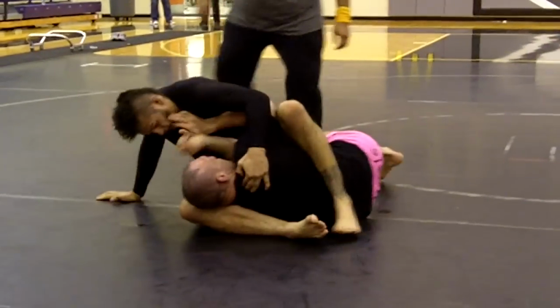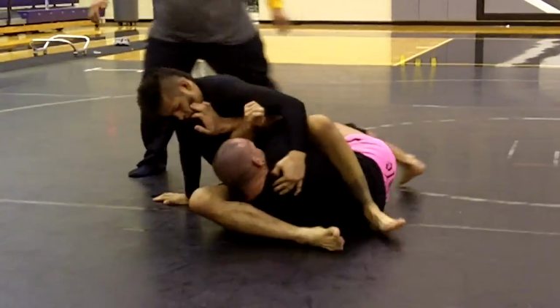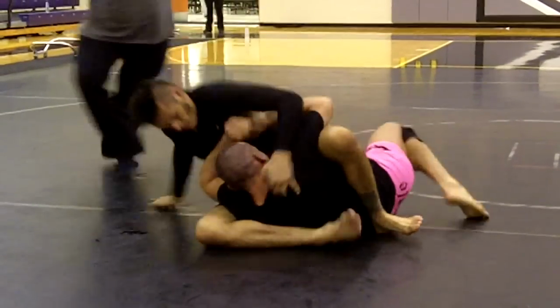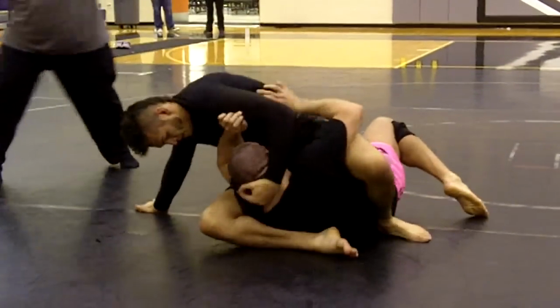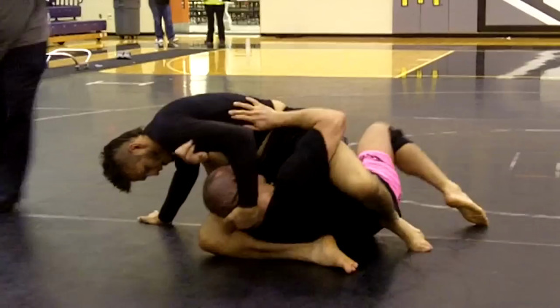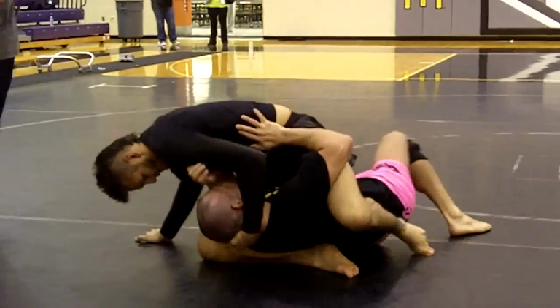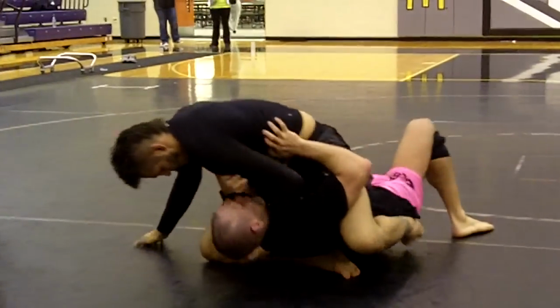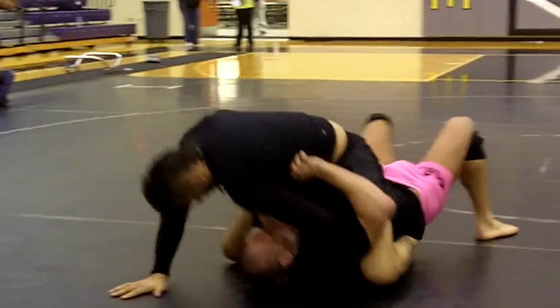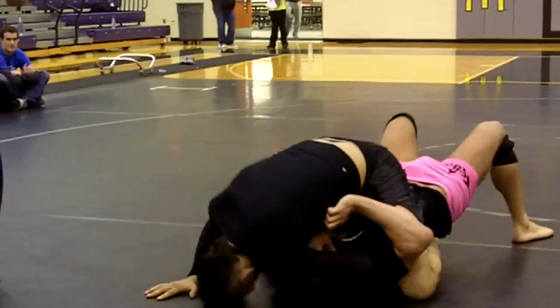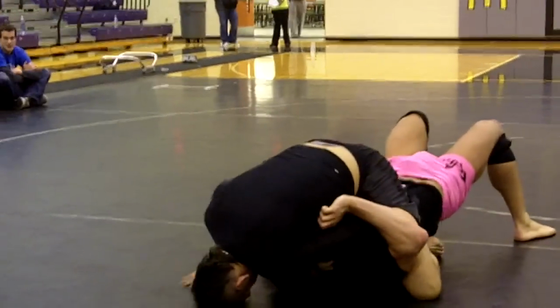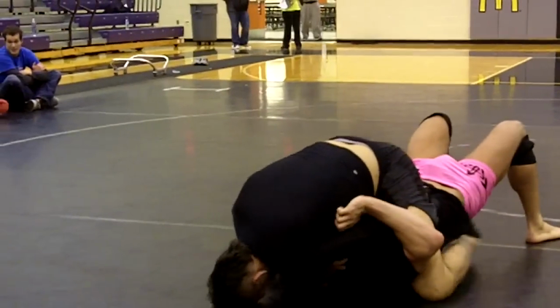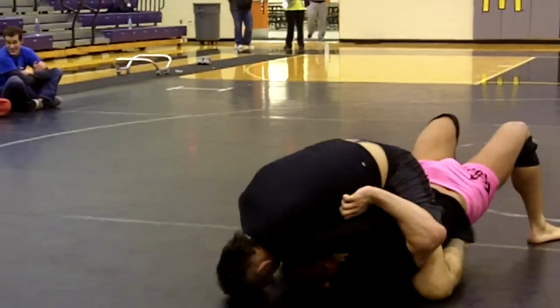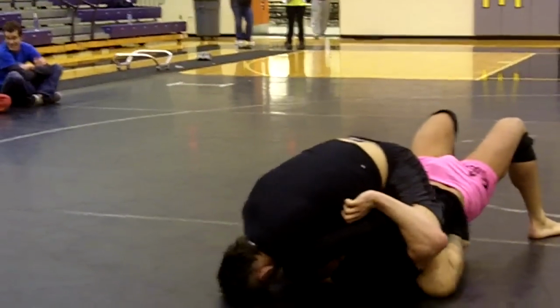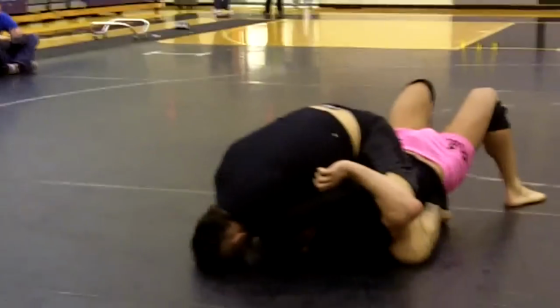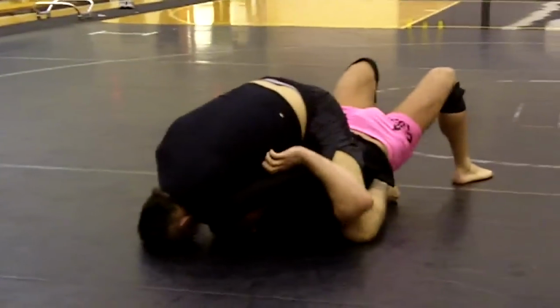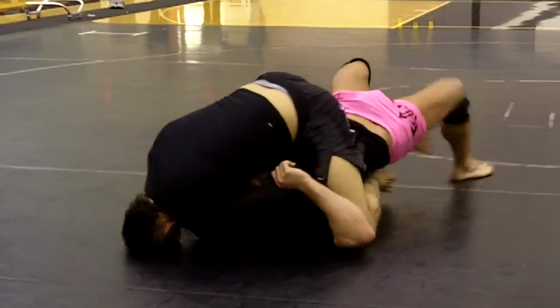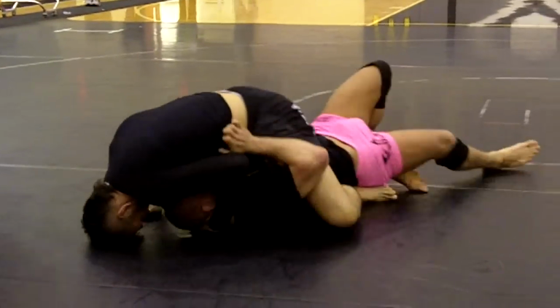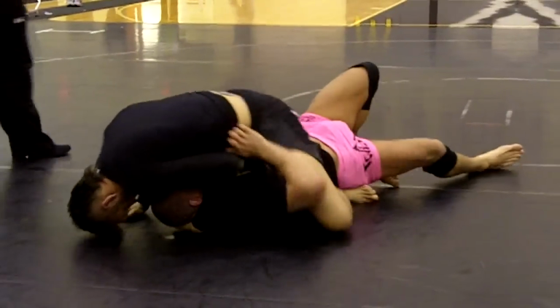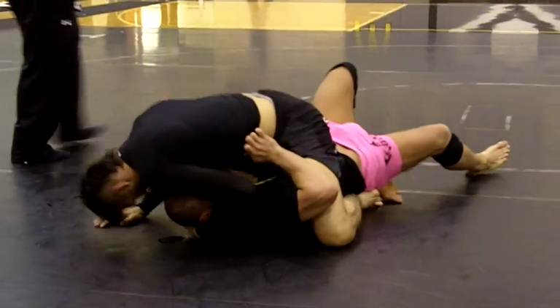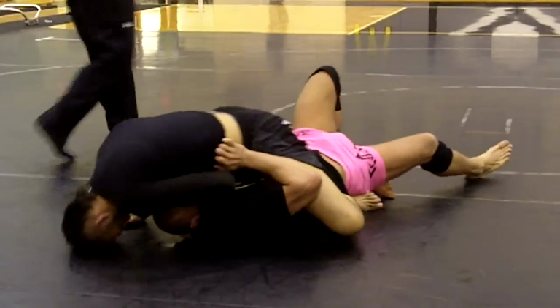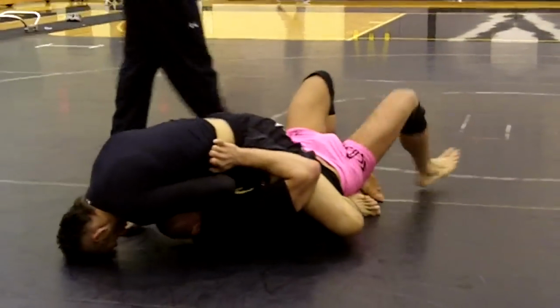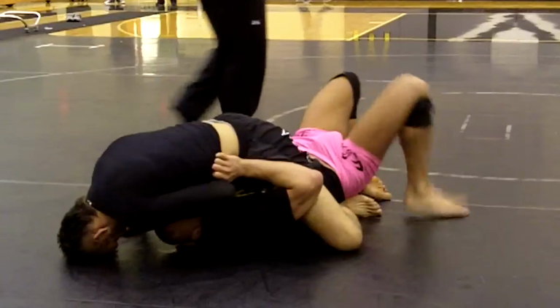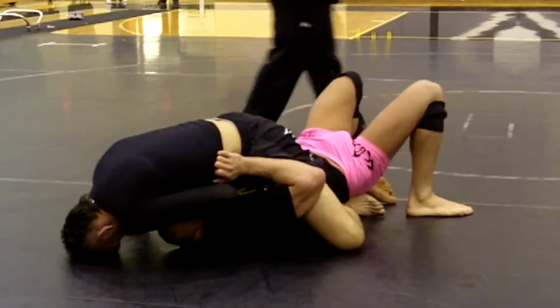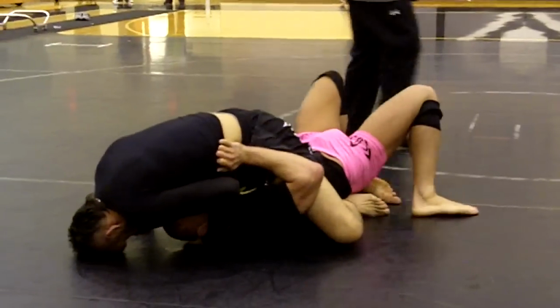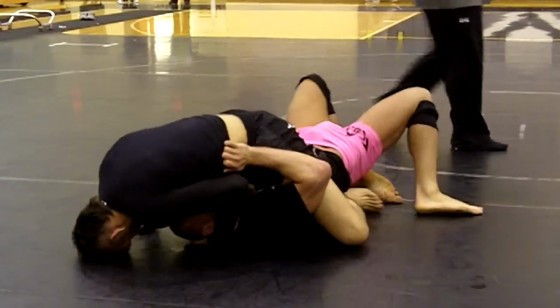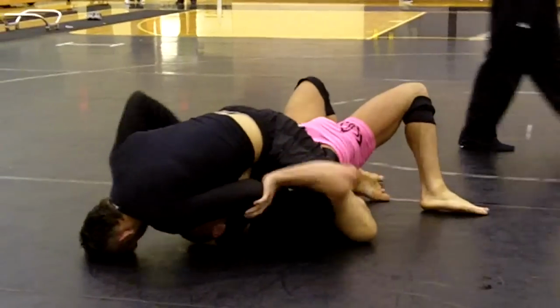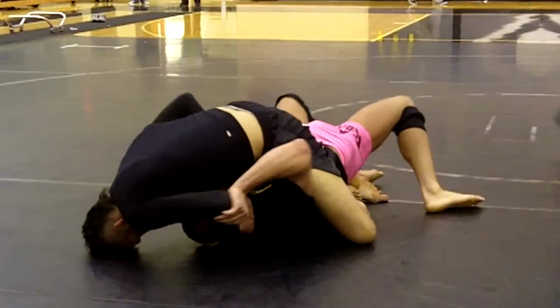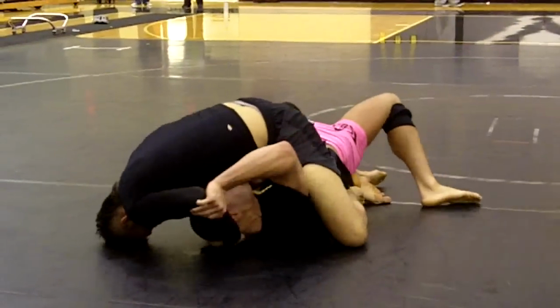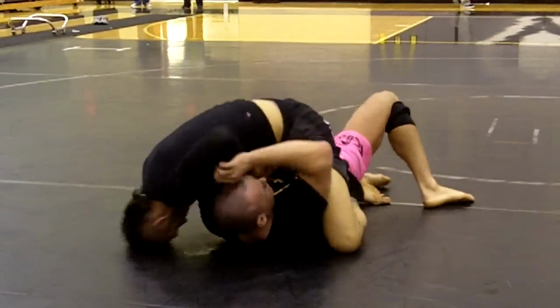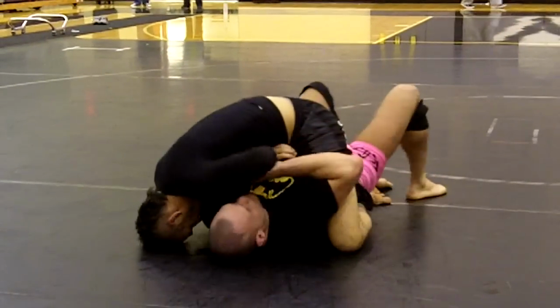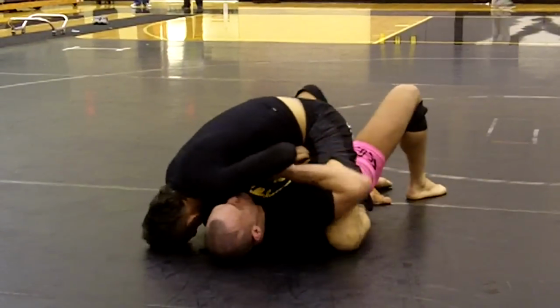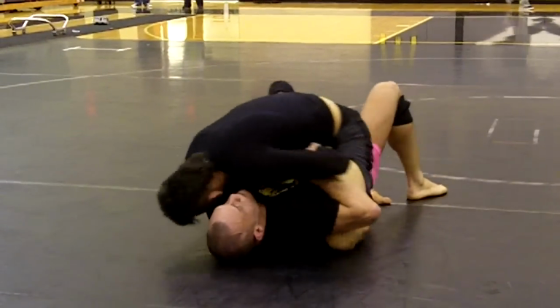There you go. Go mount position. Strong, heavy mount. Squeeze the butt cheeks, belly down. Excellent, Boko.